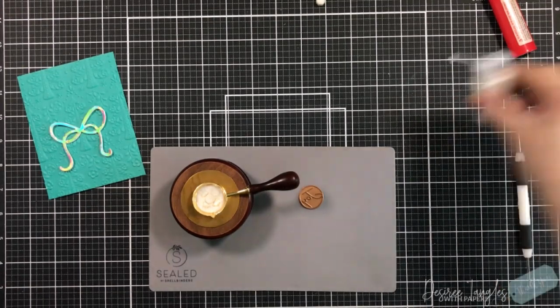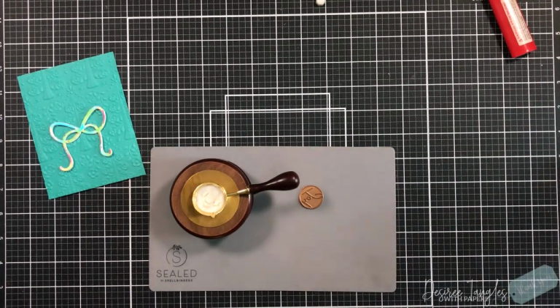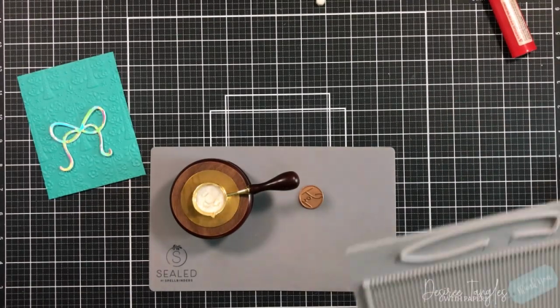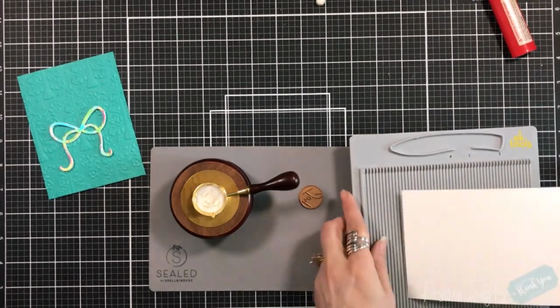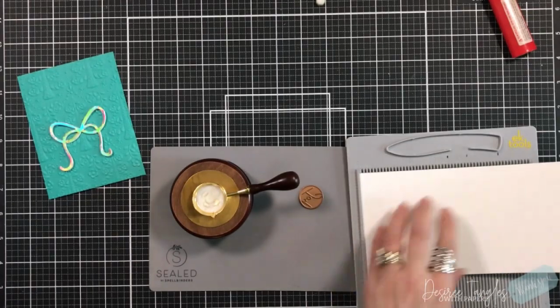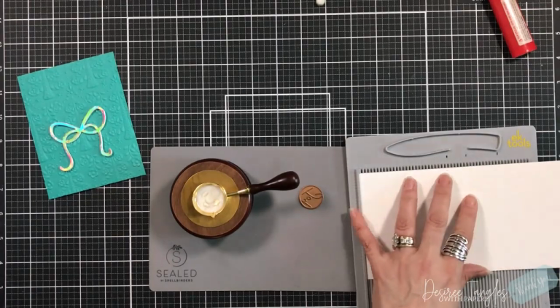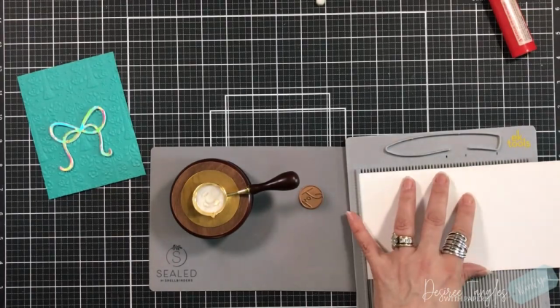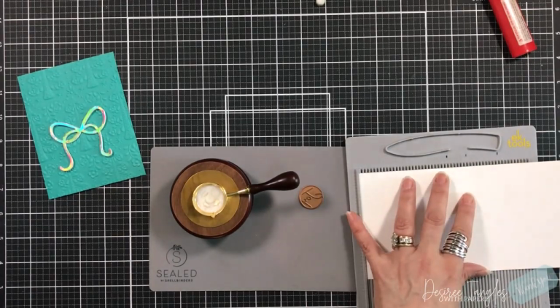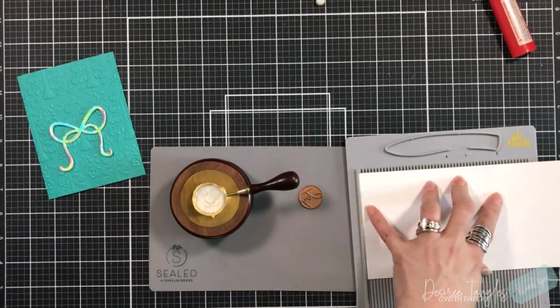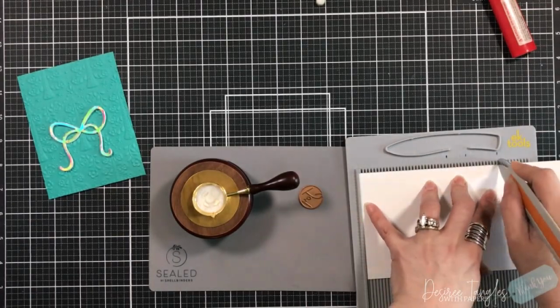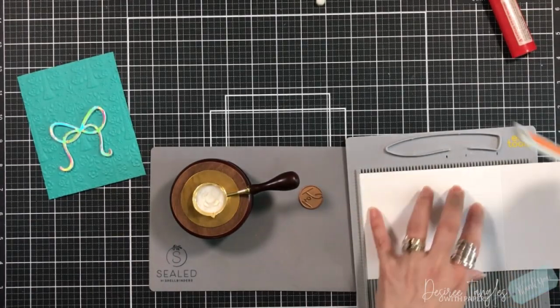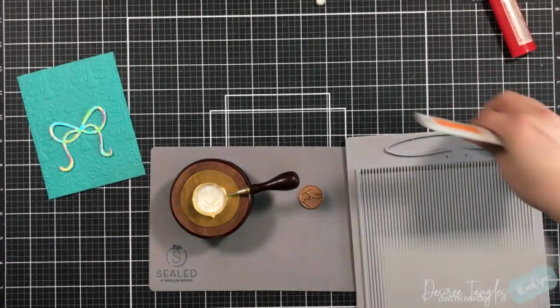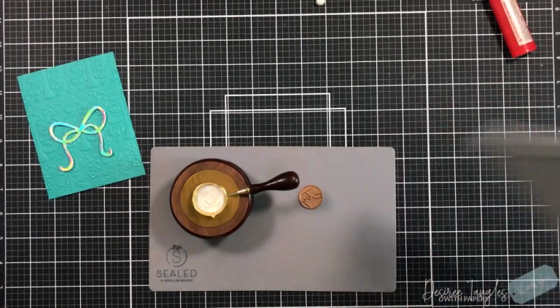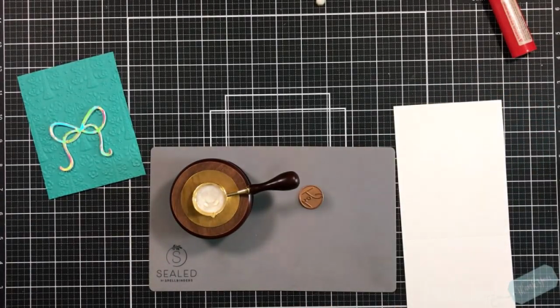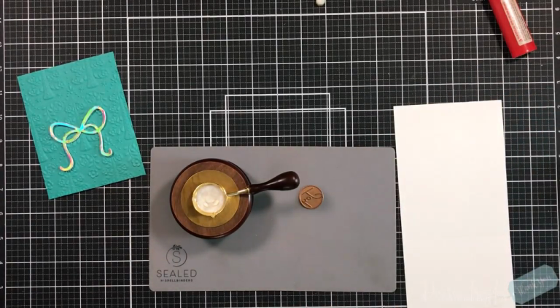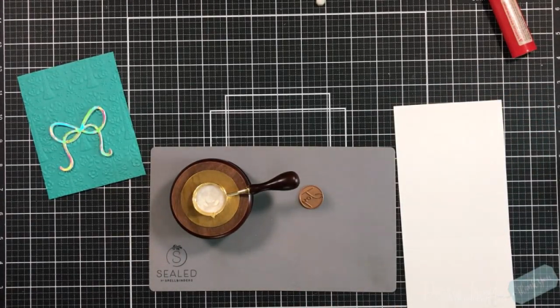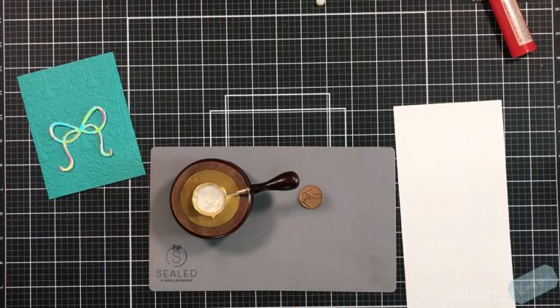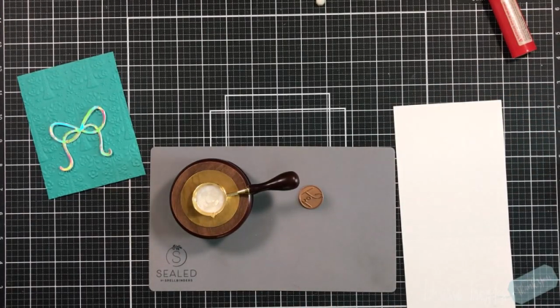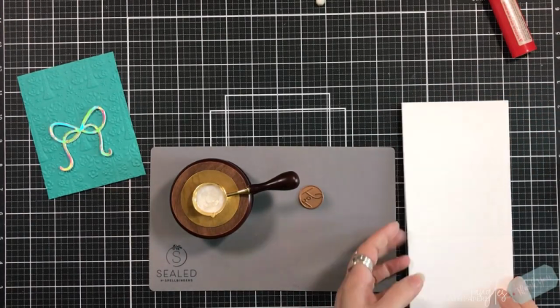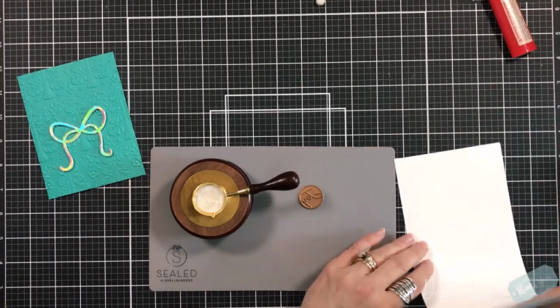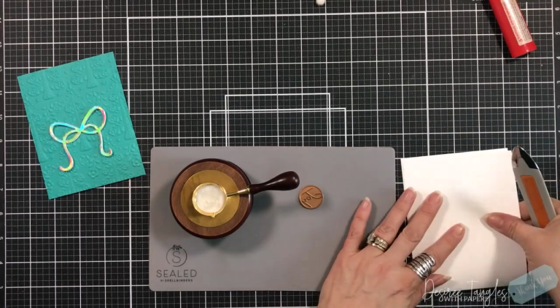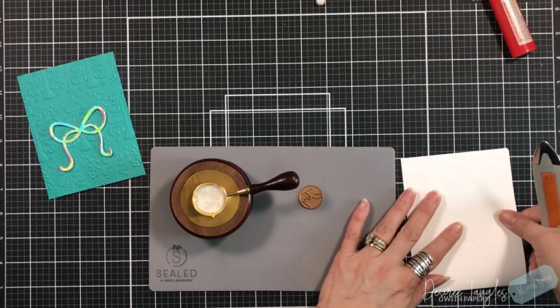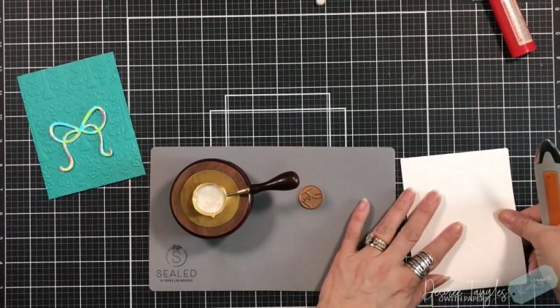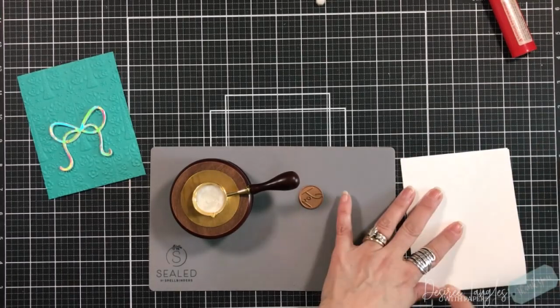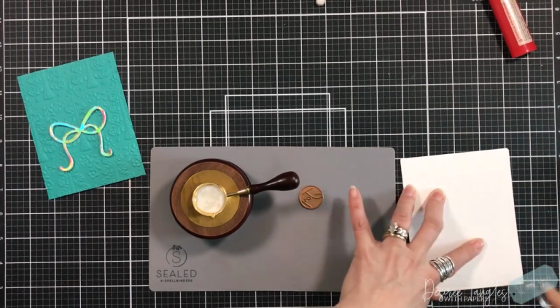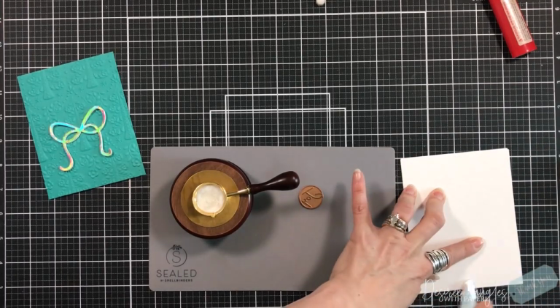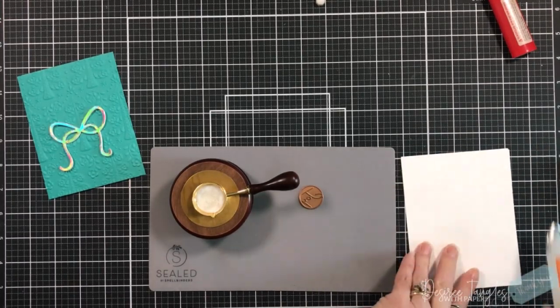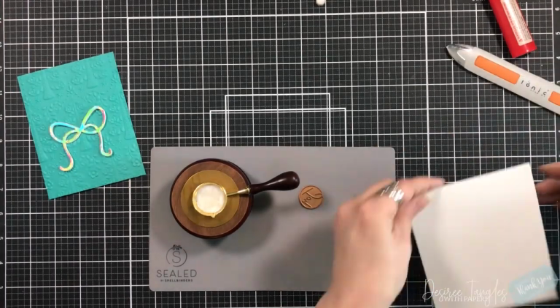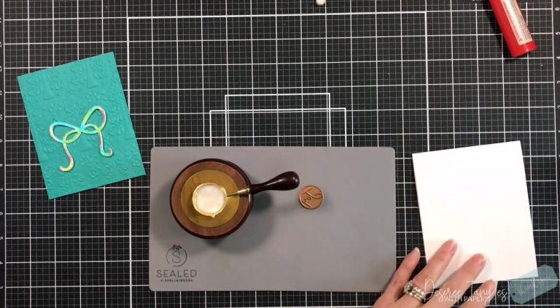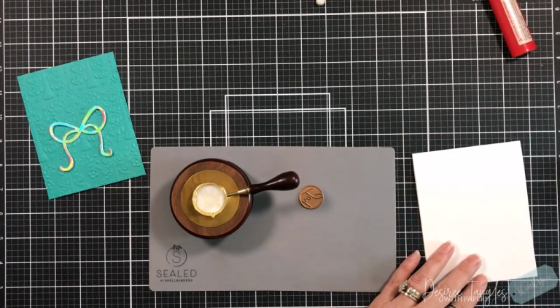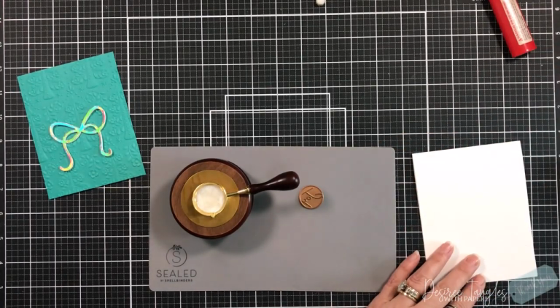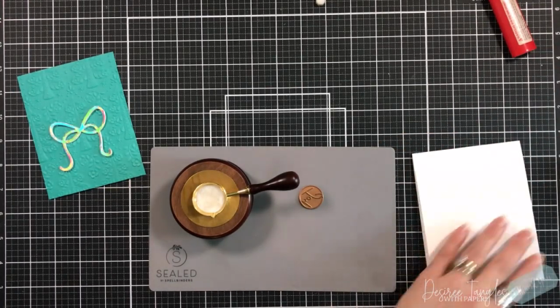I love the mat that they provide for you. I'm getting my card base ready while that's heating up, and I've got my bow ready to go — made a rhyme!